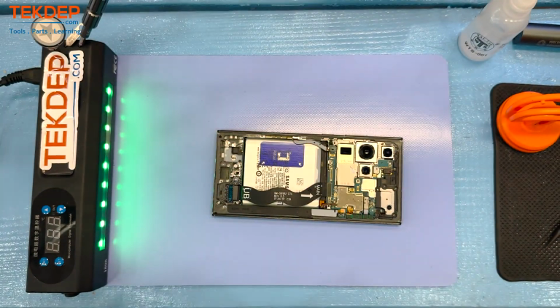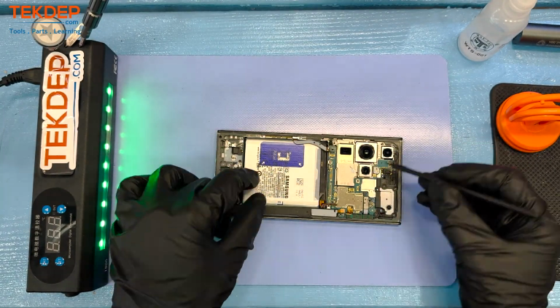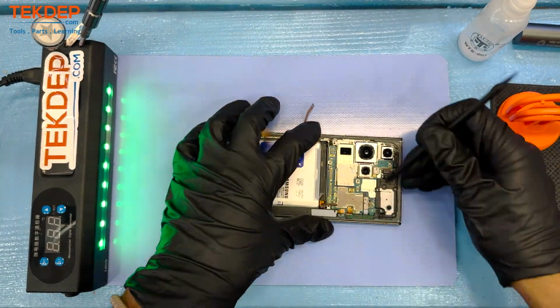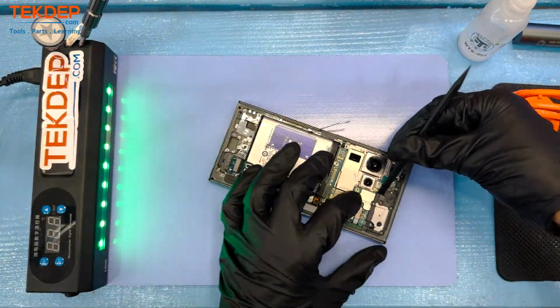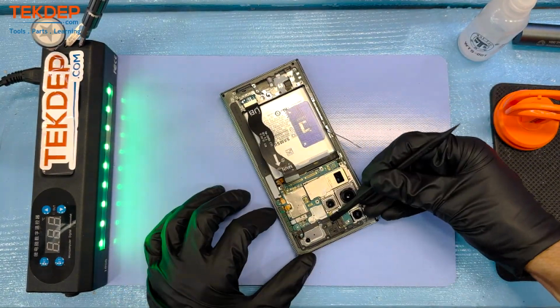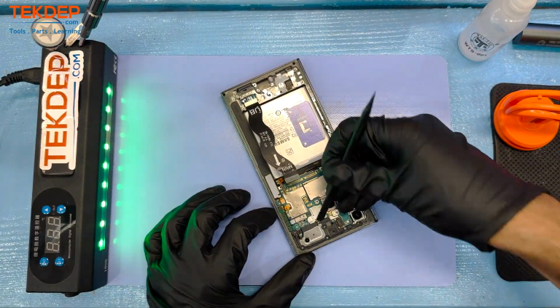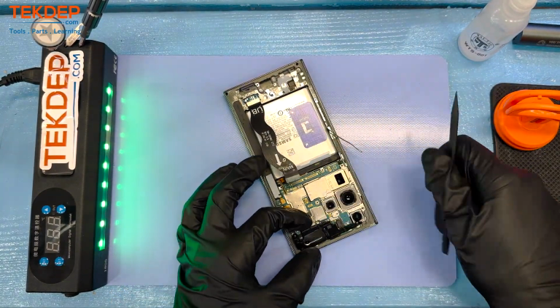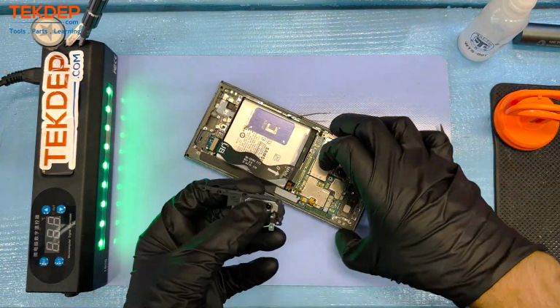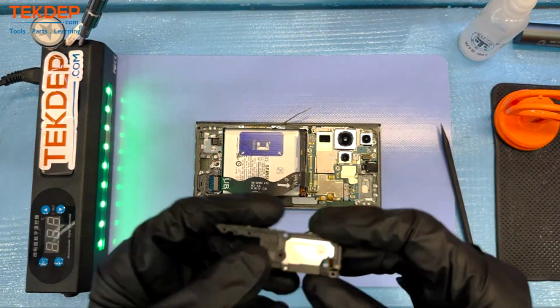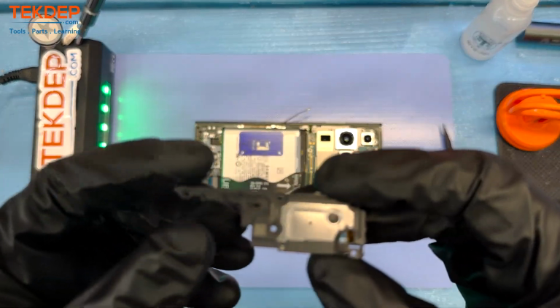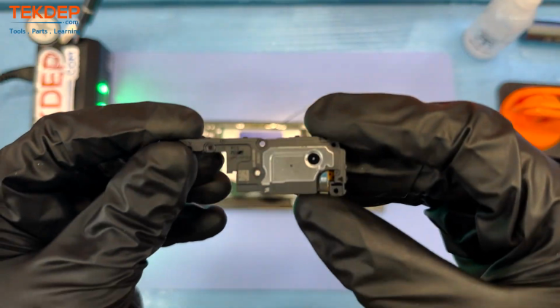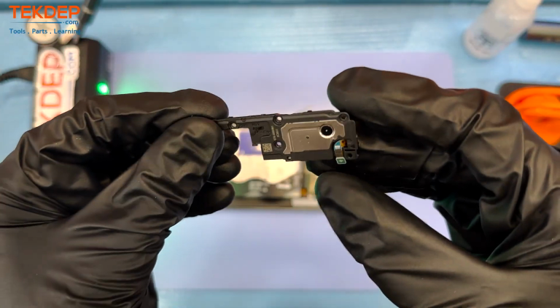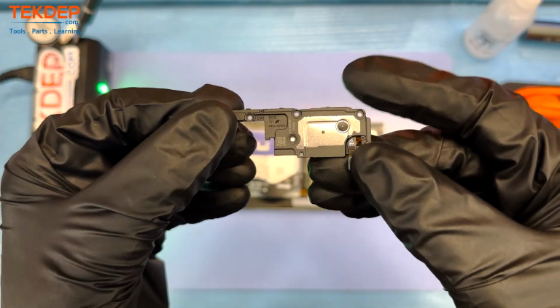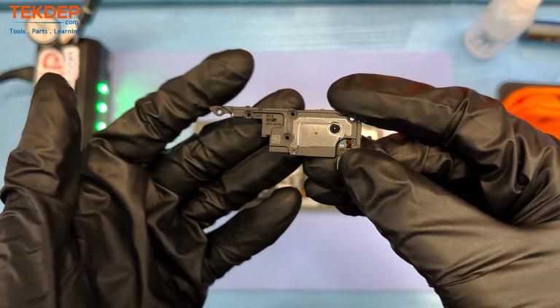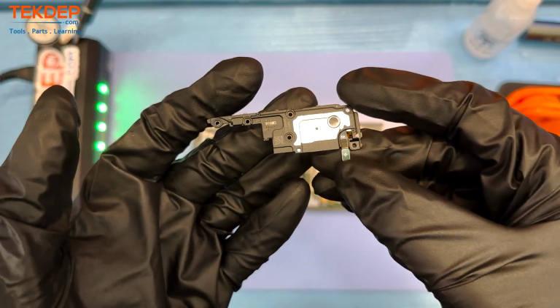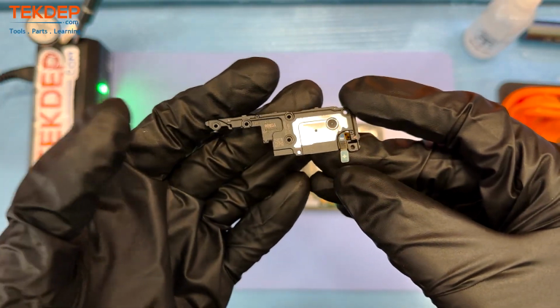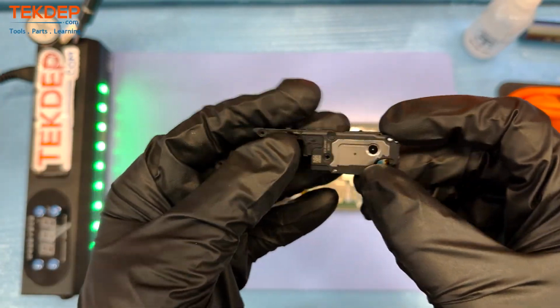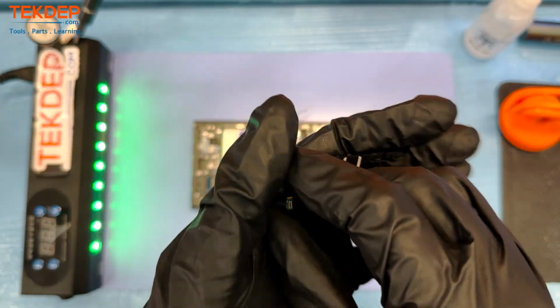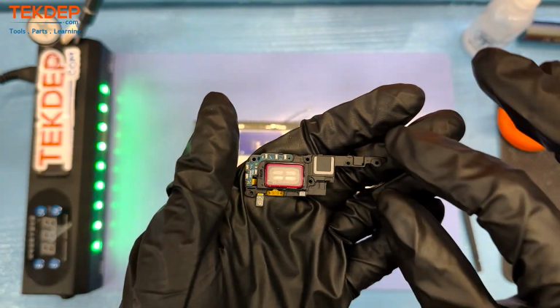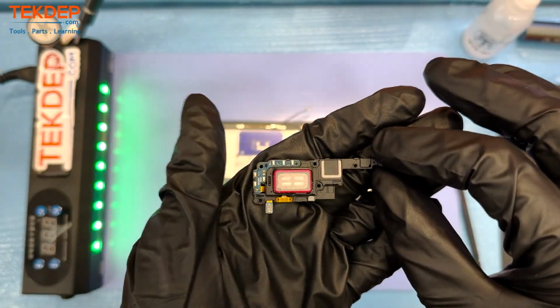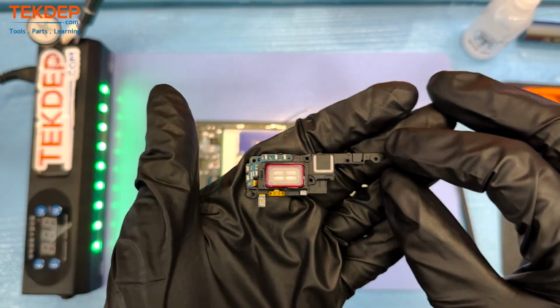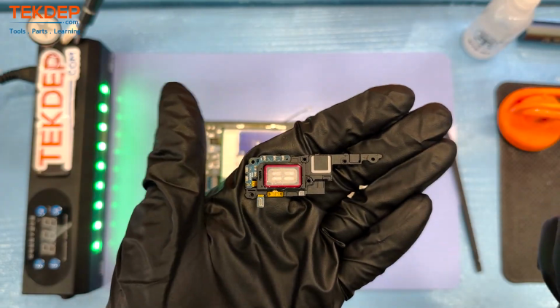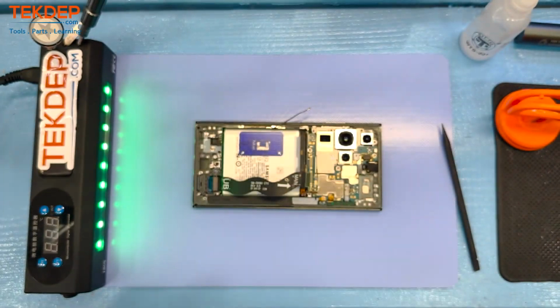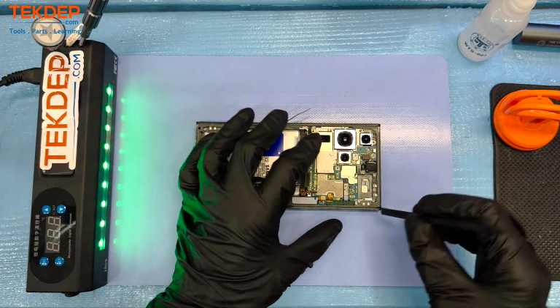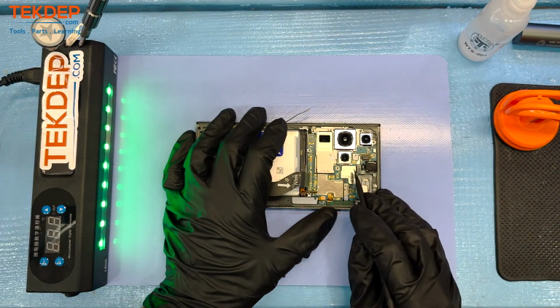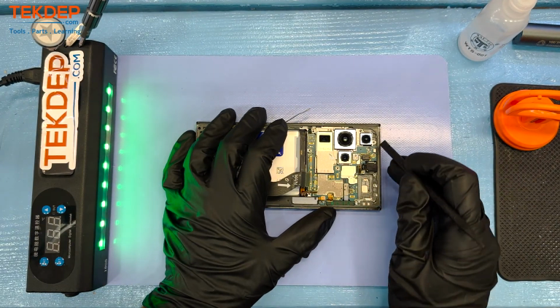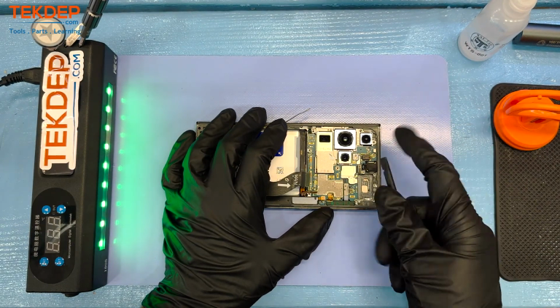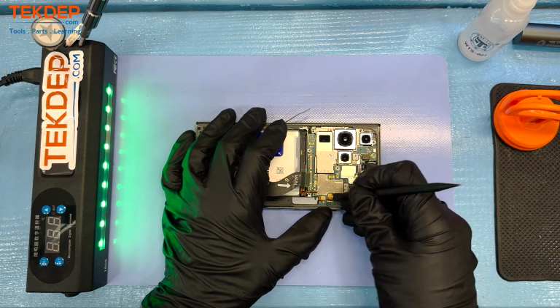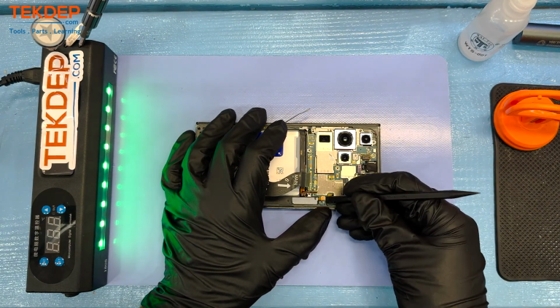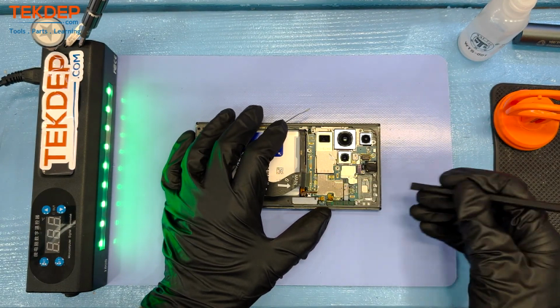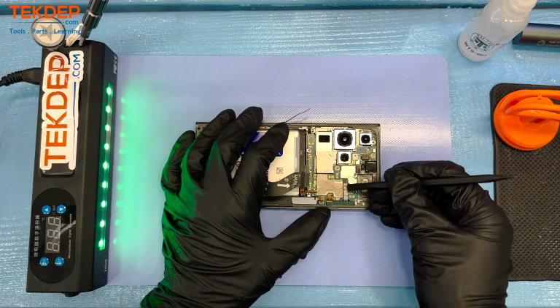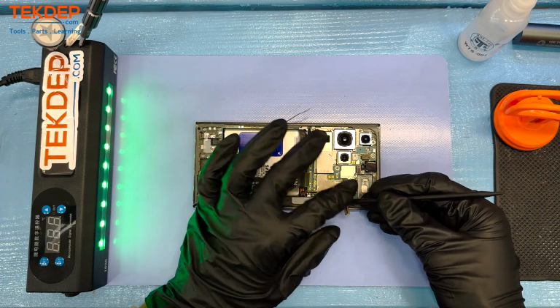The charging port is intact and has a little rubber gasket to aid with waterproofing. Quick note: the SIM card and the S-Pen were both removed before this teardown. There is the top speaker — it almost looks like a front-facing camera, but it's not. It's just a panel that houses those little foam balls that give the speaker that extra sound.